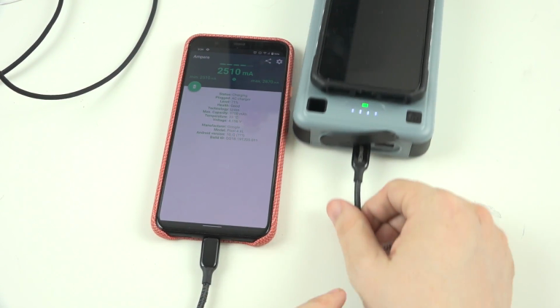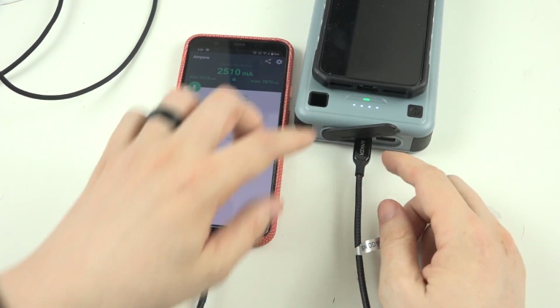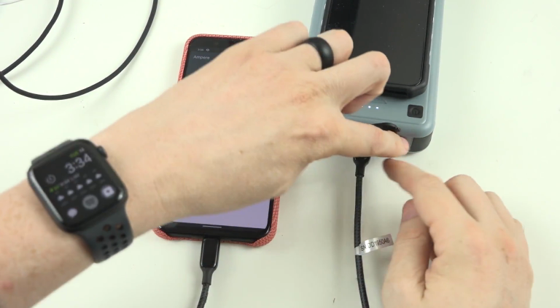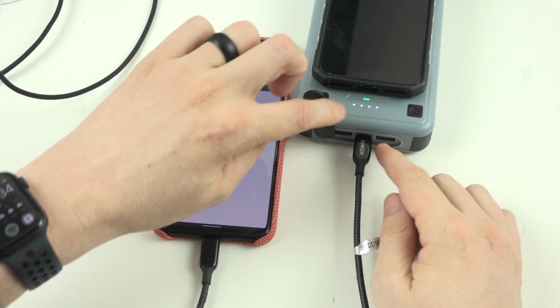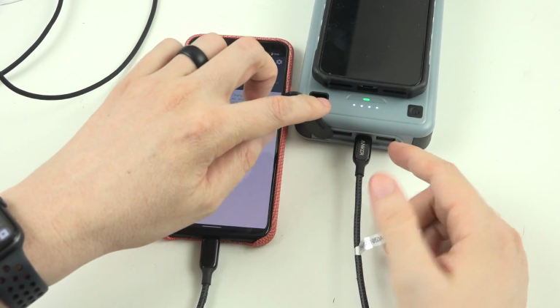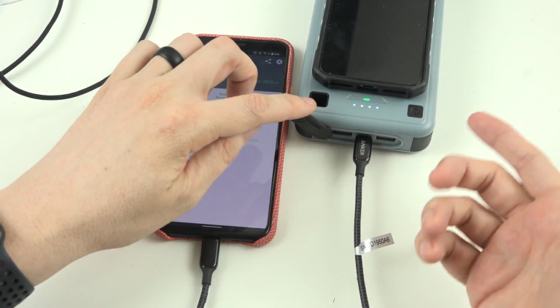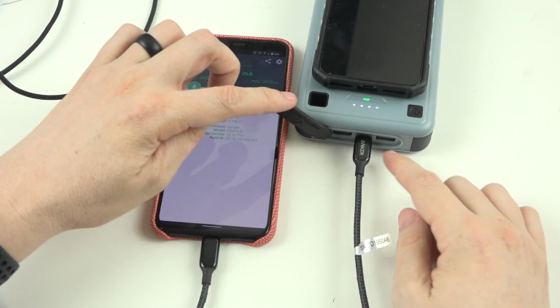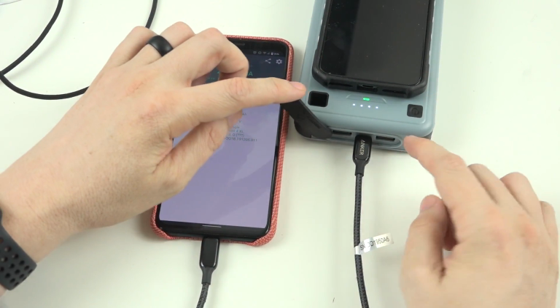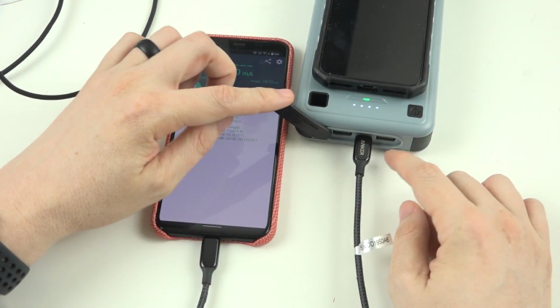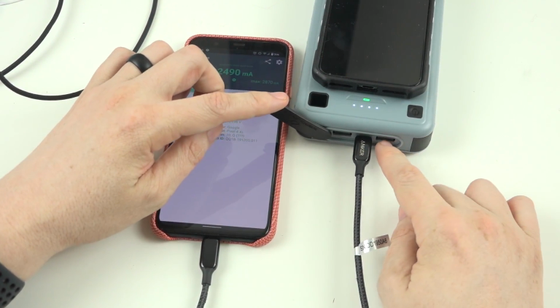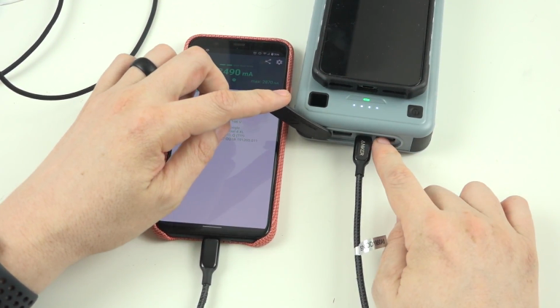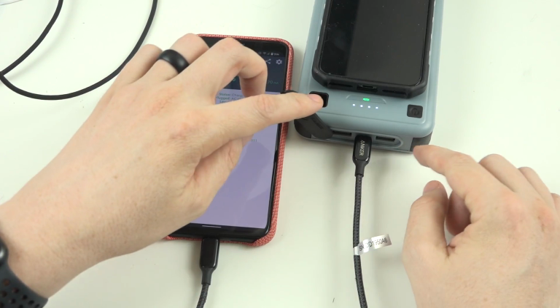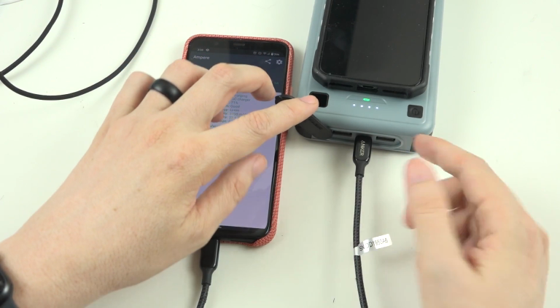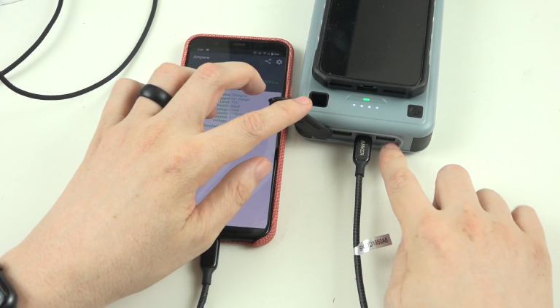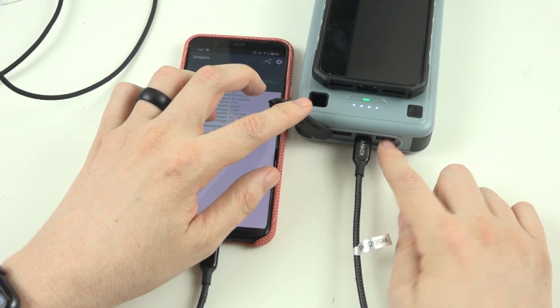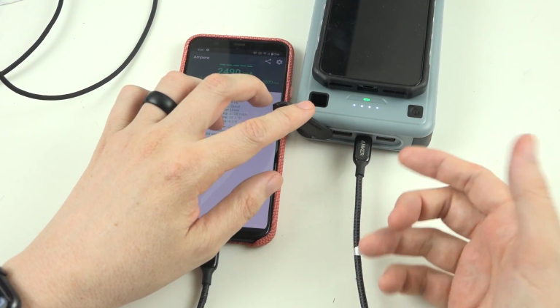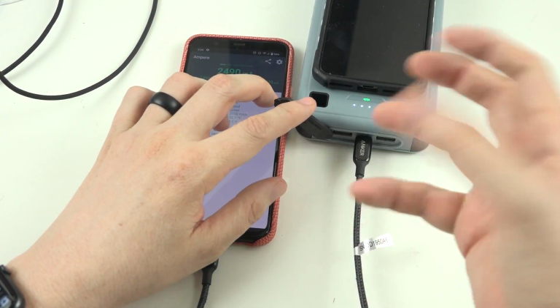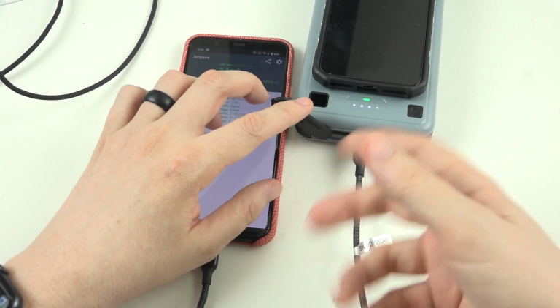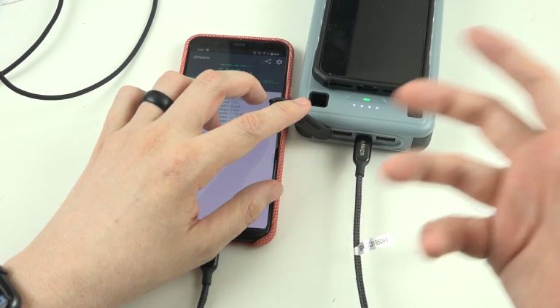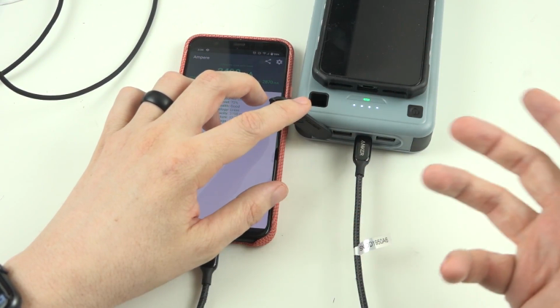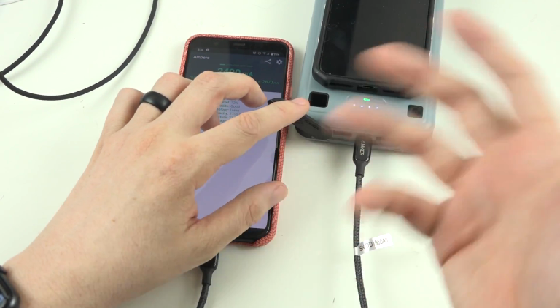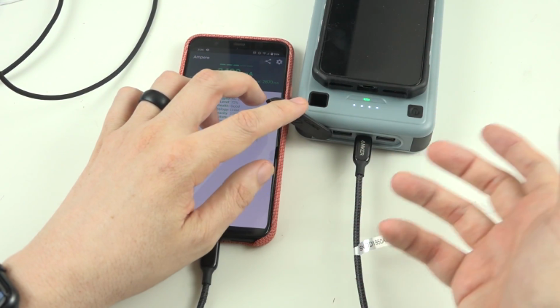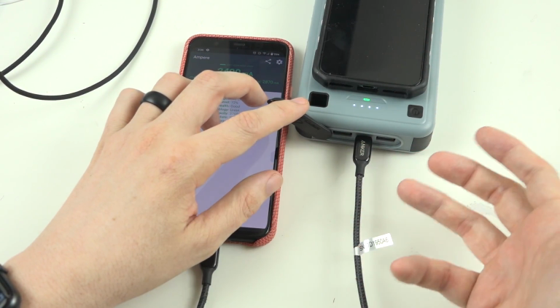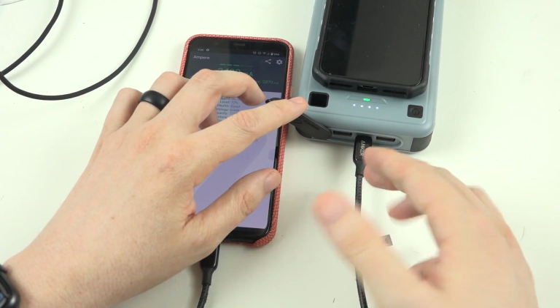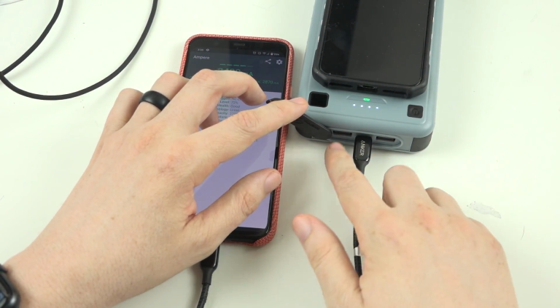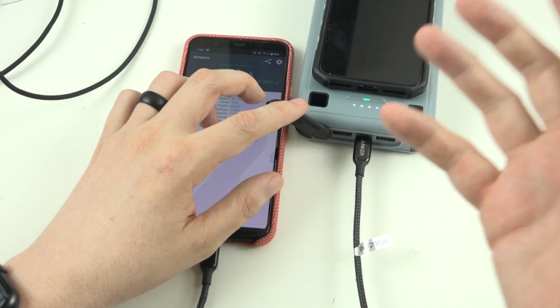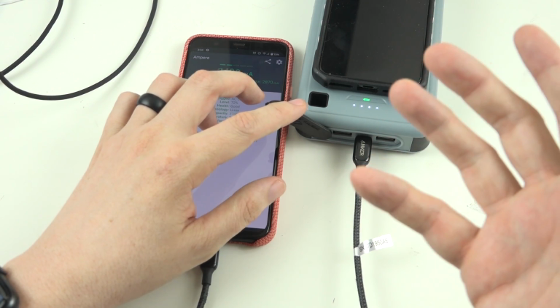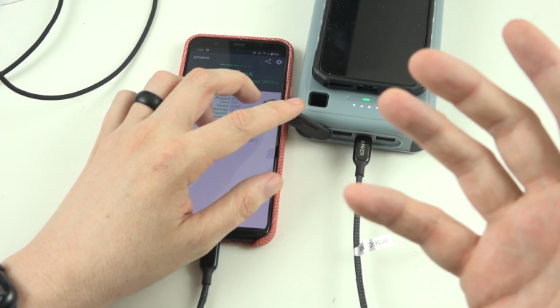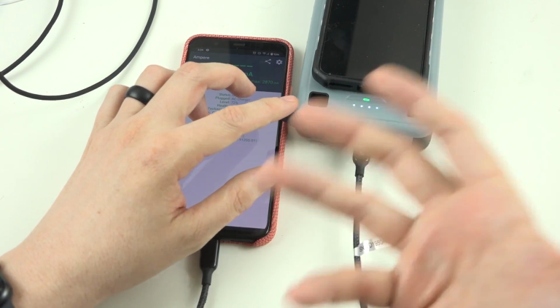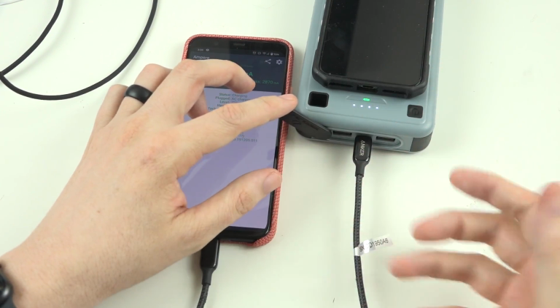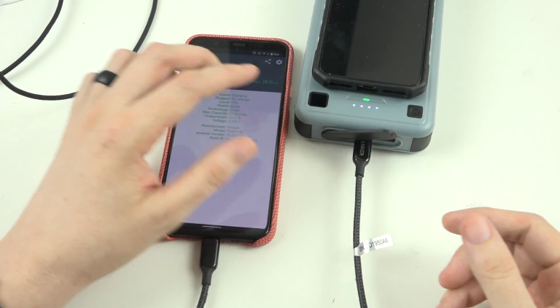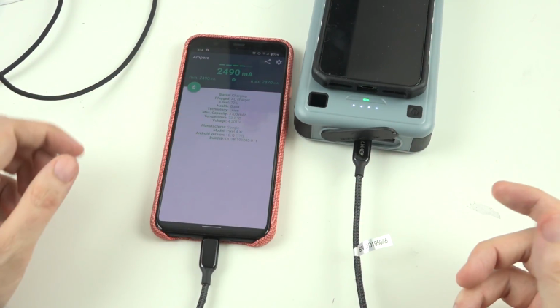We can plug in earphones or wireless devices using the Type-A port with a Type-A to Lightning or Type-A to Type-C cable, and then the other port could be used to charge something else.